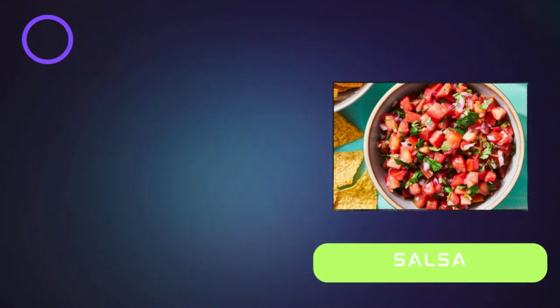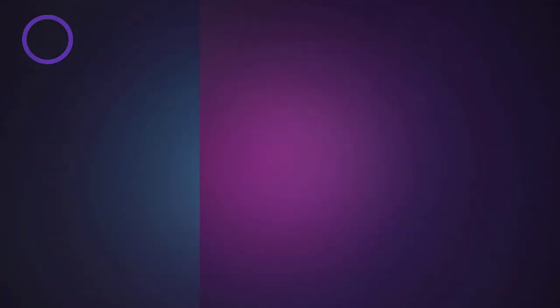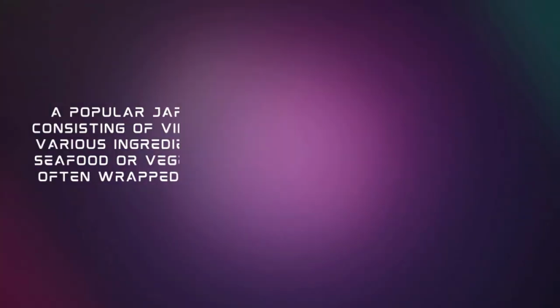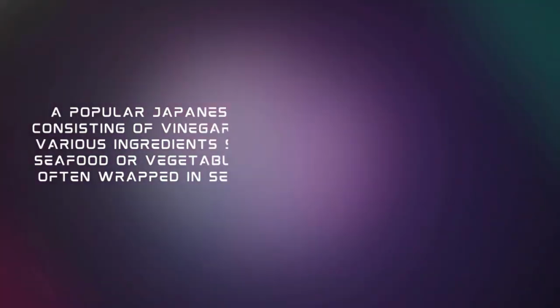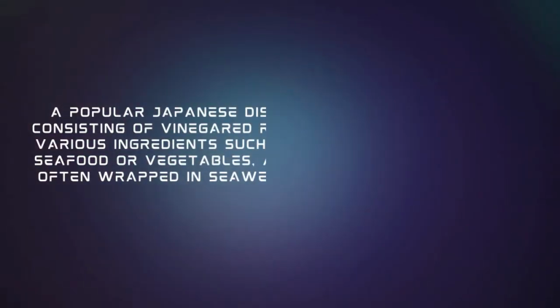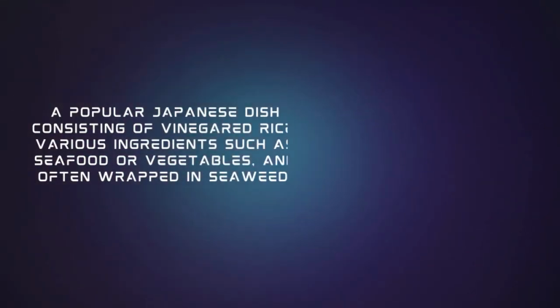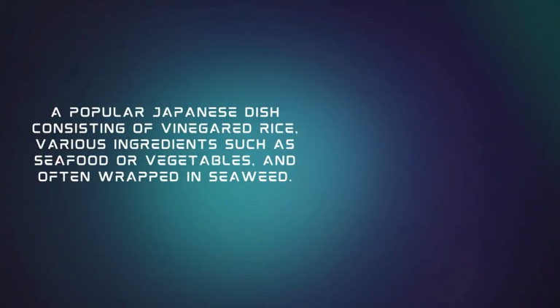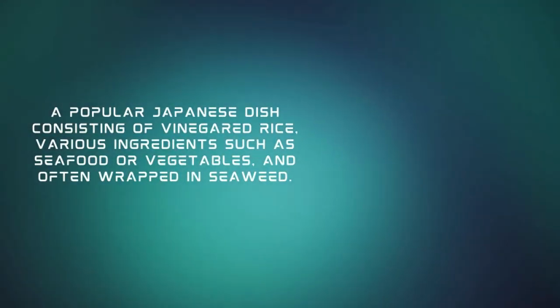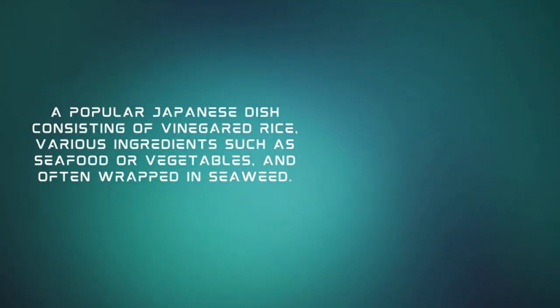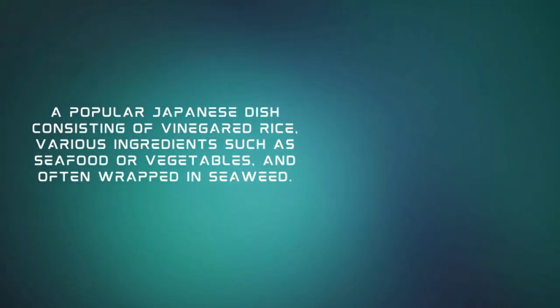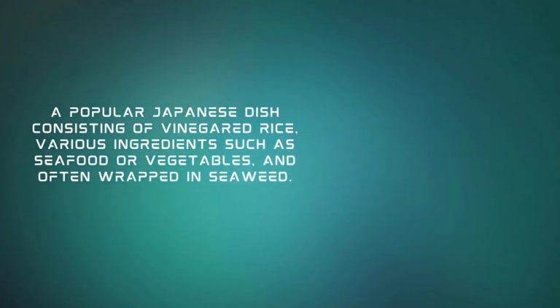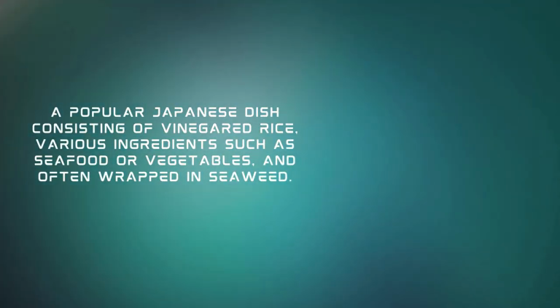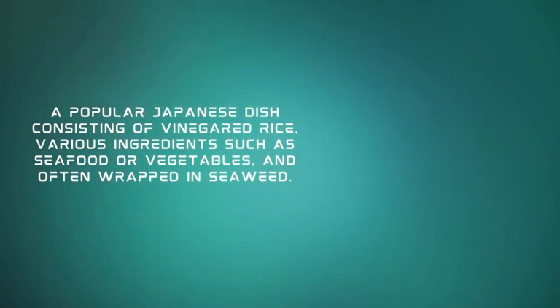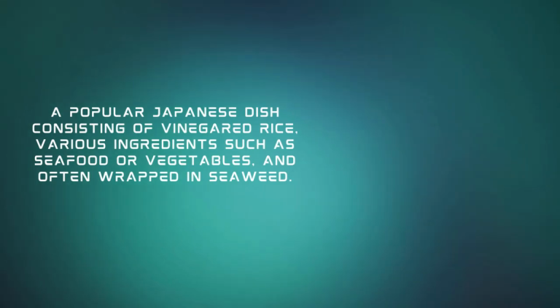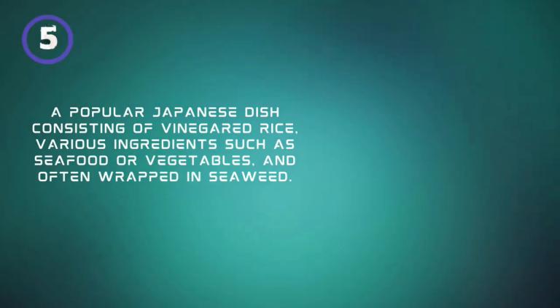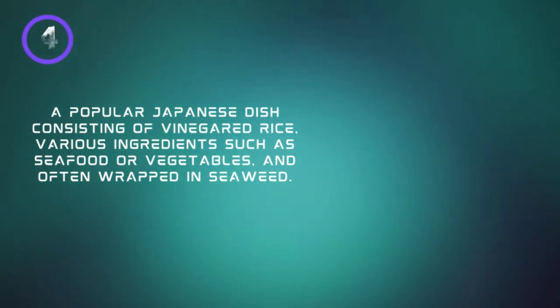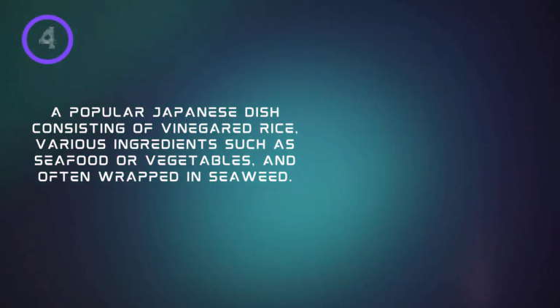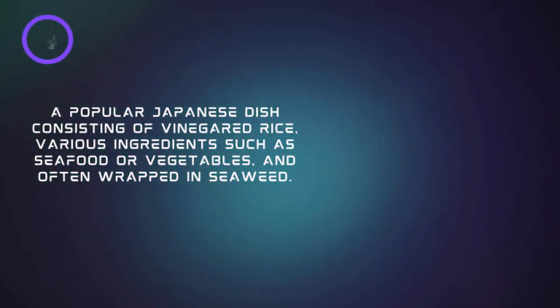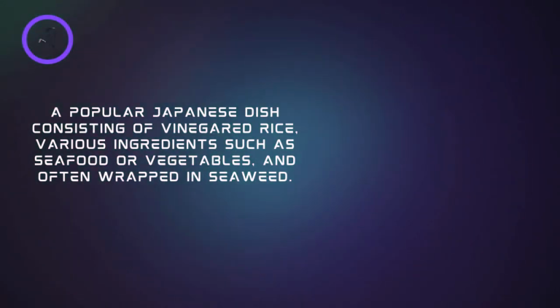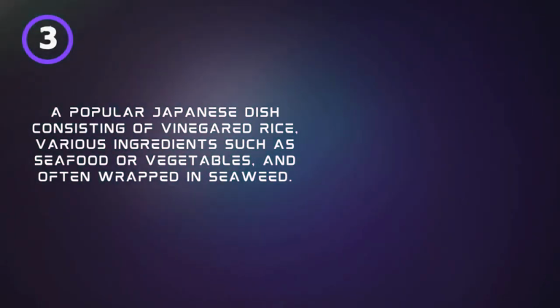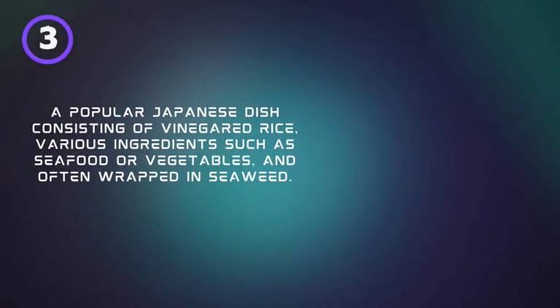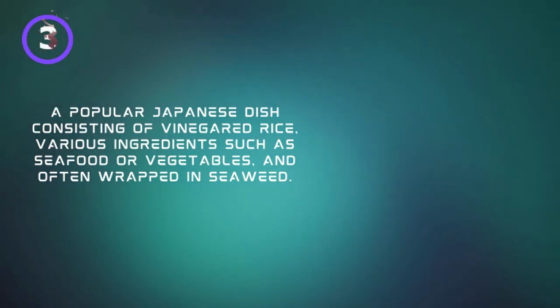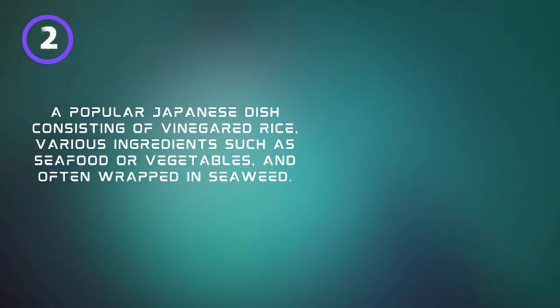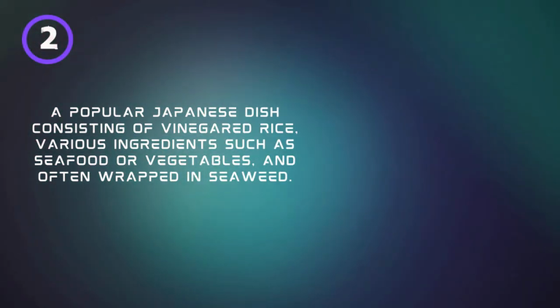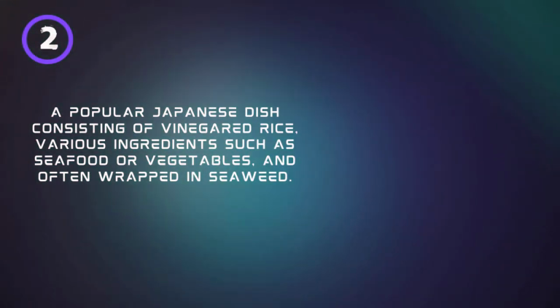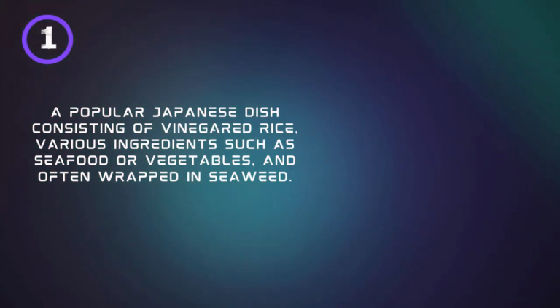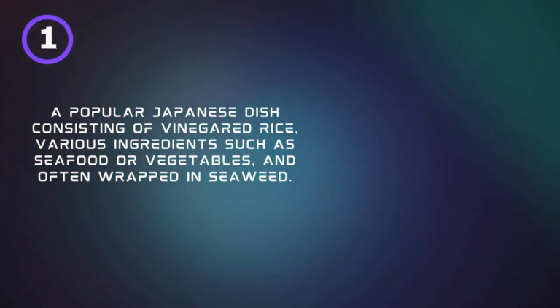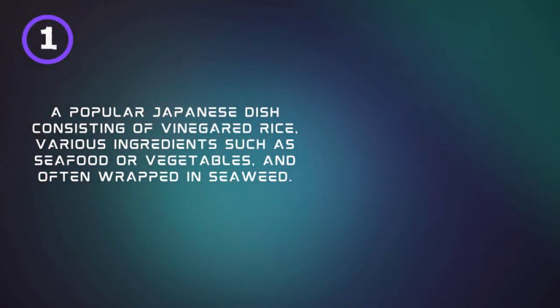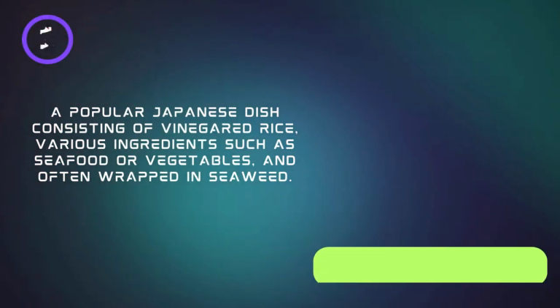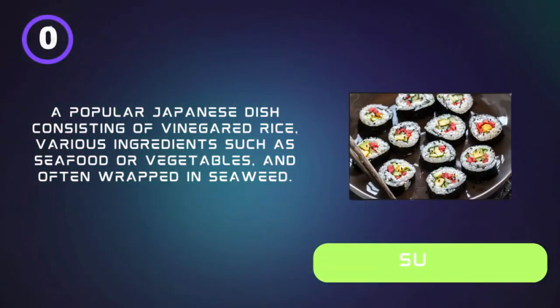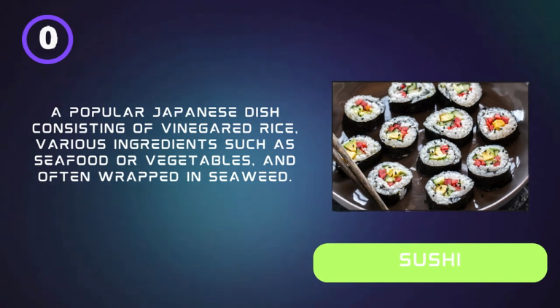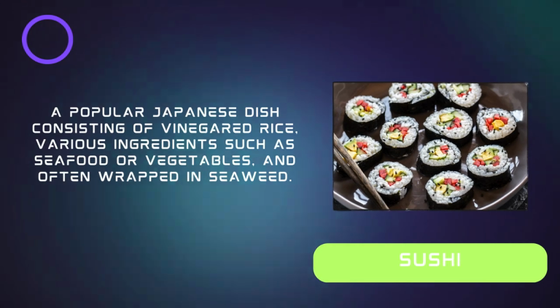A popular Japanese dish consisting of vinegared rice, various ingredients such as seafood or vegetables, and often wrapped in seaweed. Sushi.